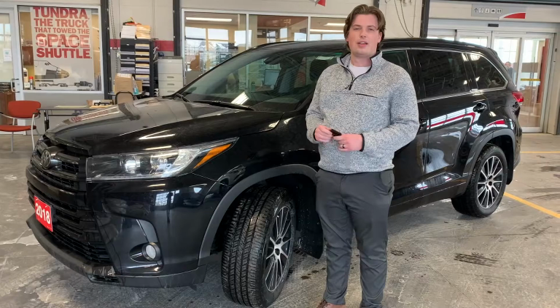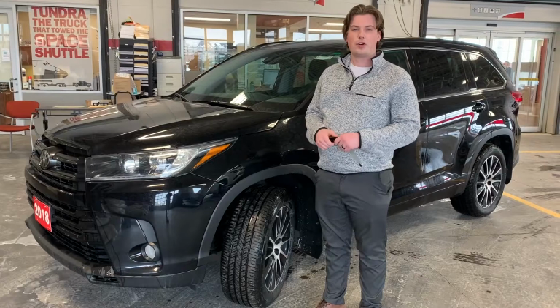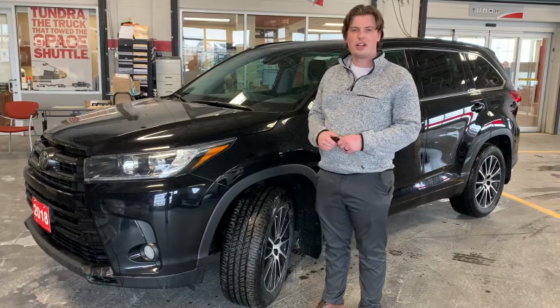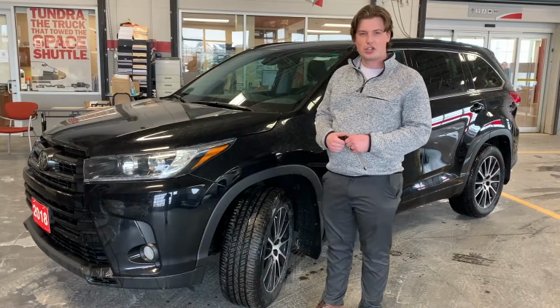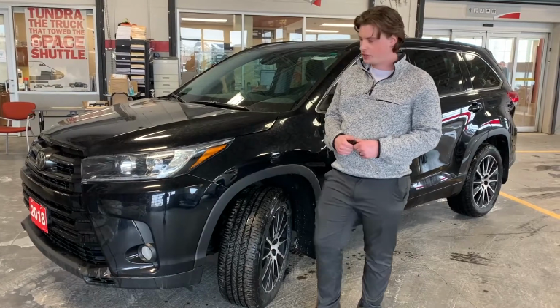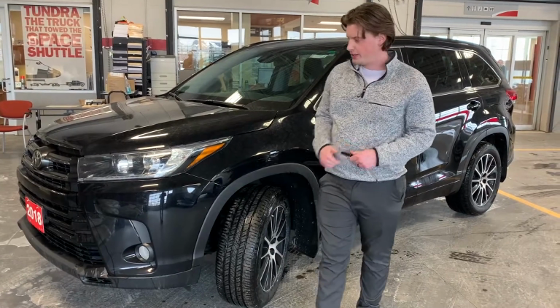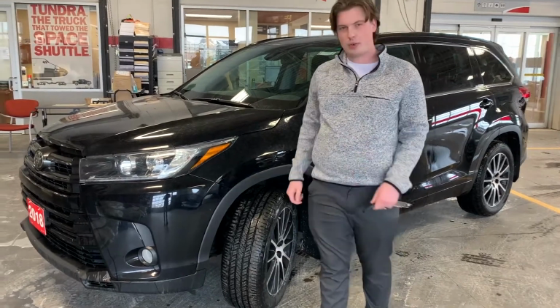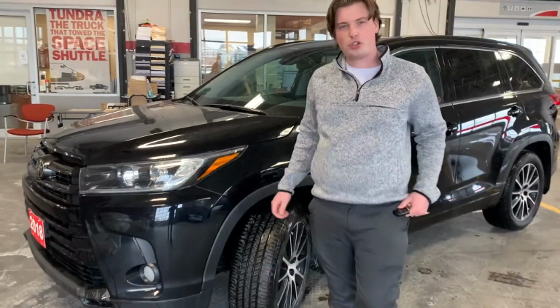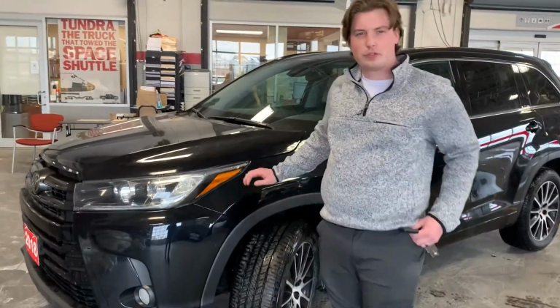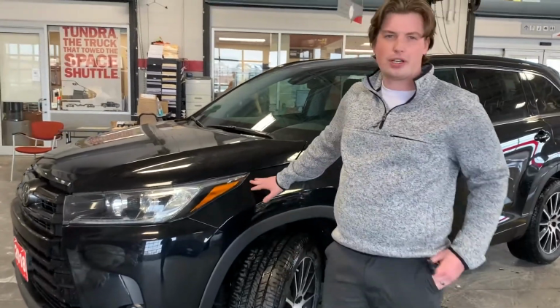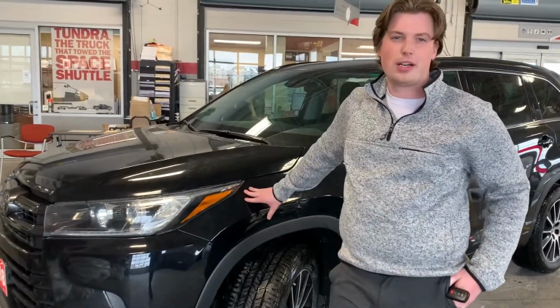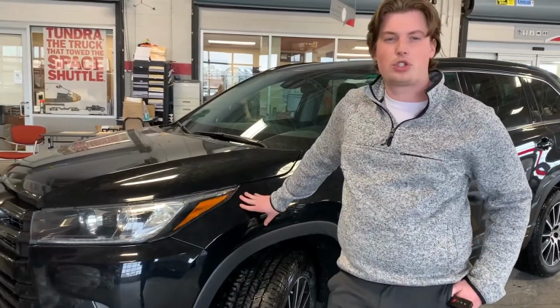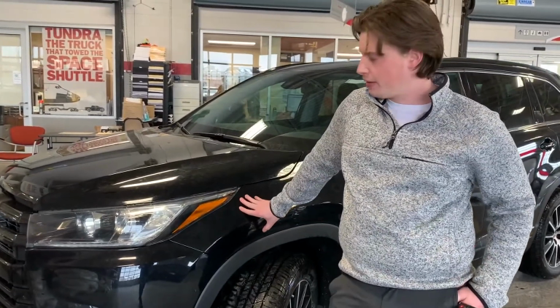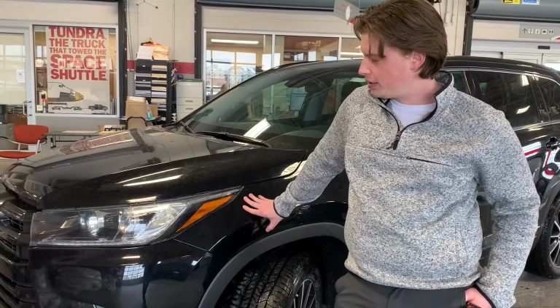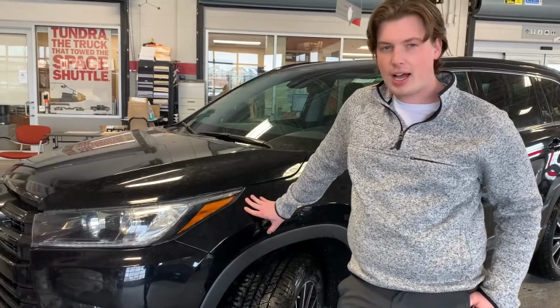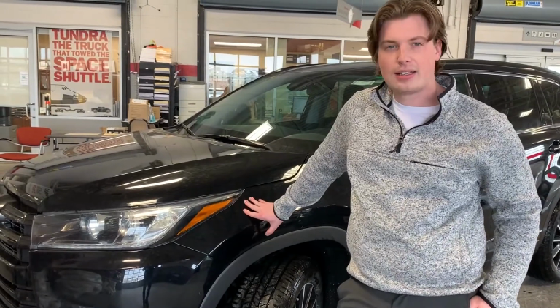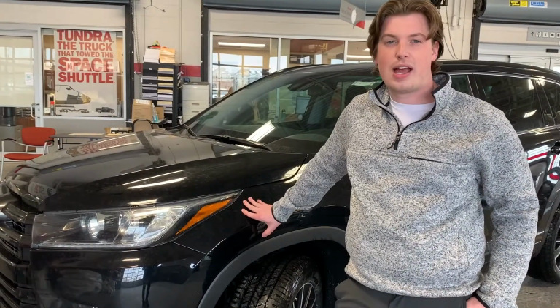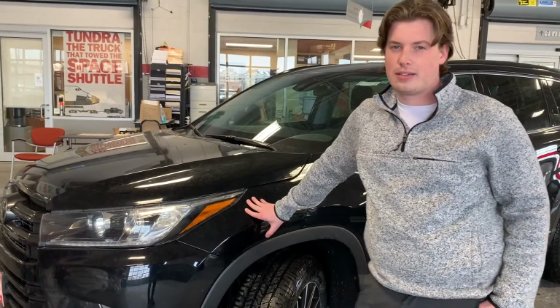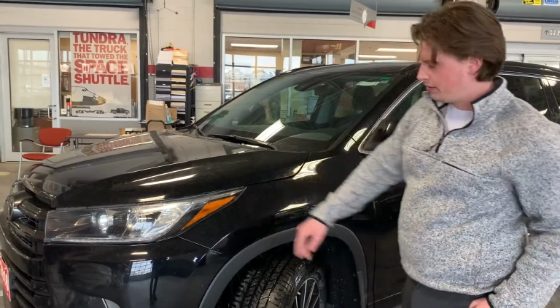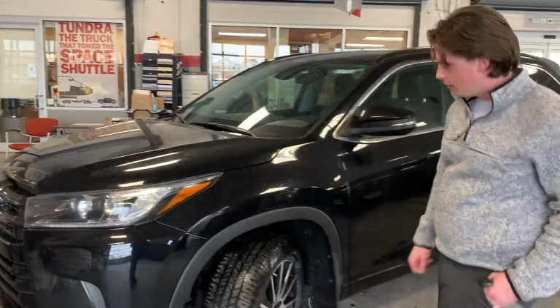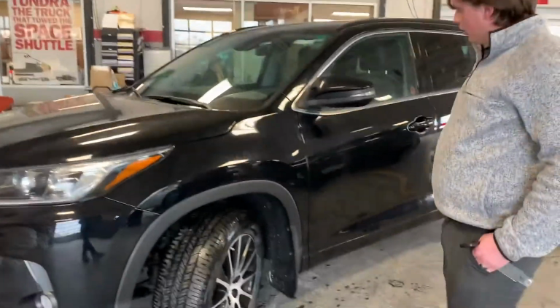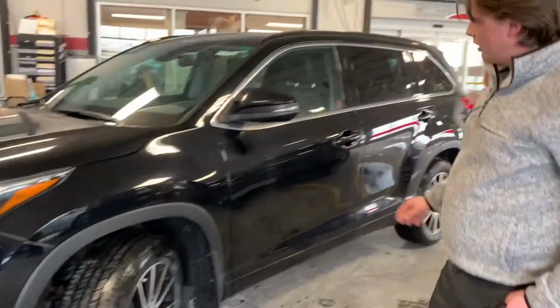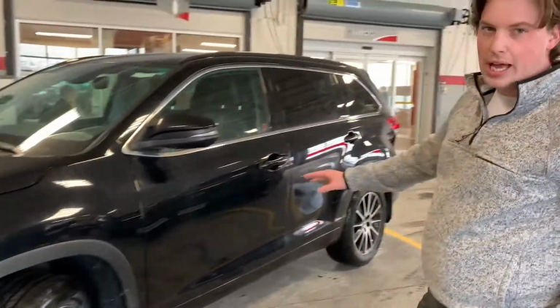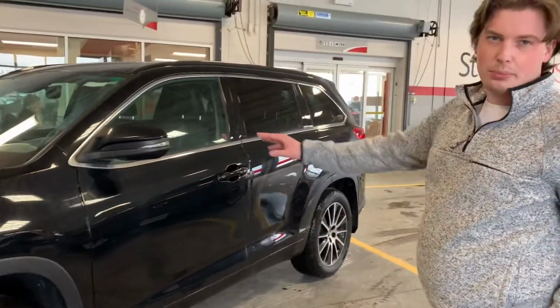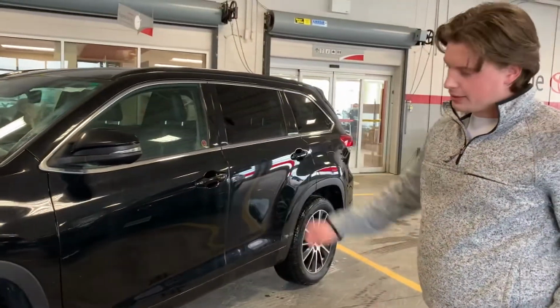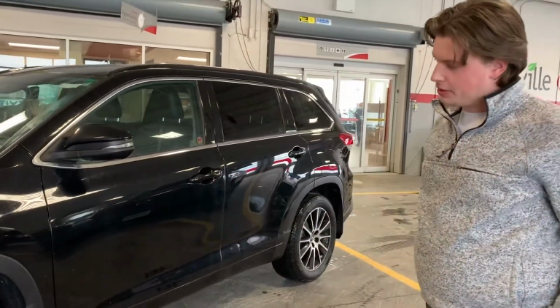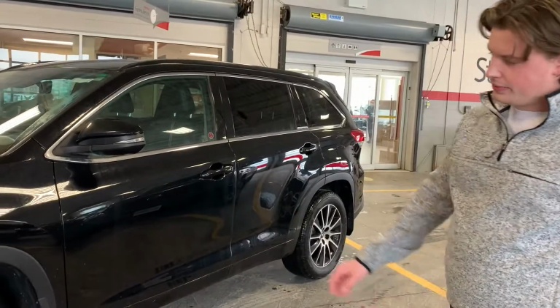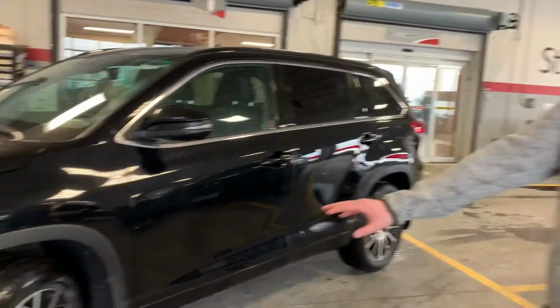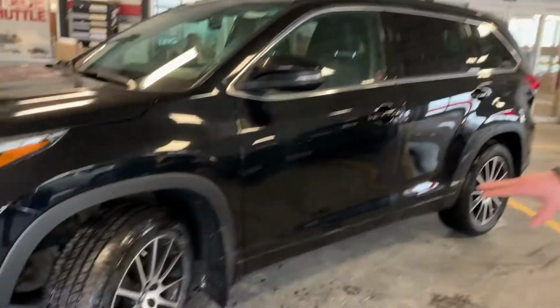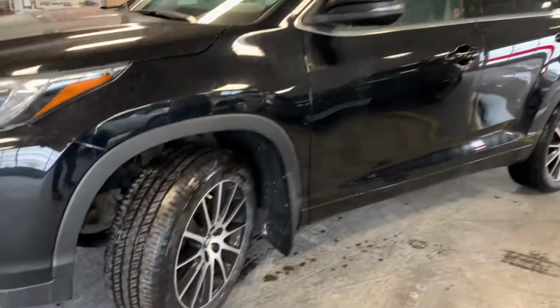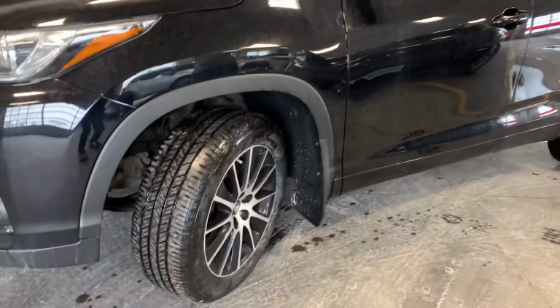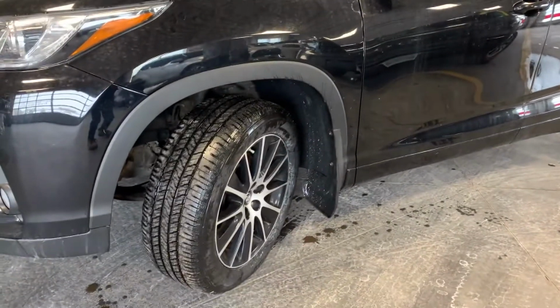Hey folks, it's Chad here at Stovo Toyota. Today I wanted to show you a beautiful trade-in we got. It's a 2017 Highlander SE. It's black with the black leather interior. It has nice special edition wheels.